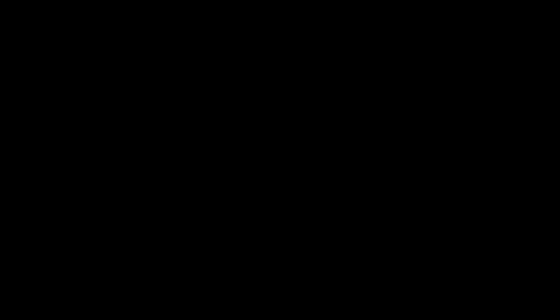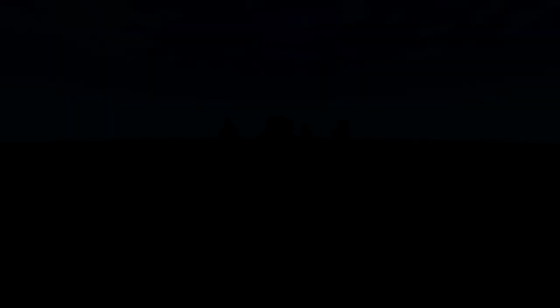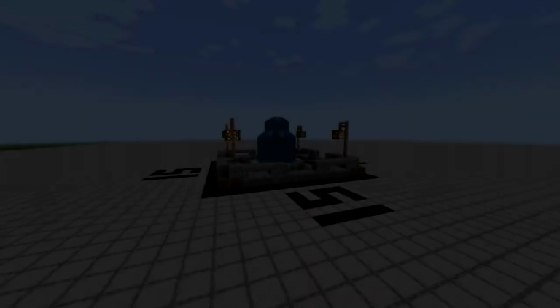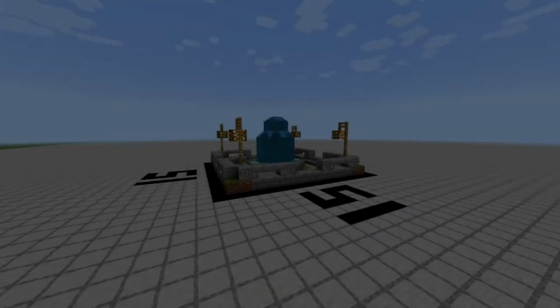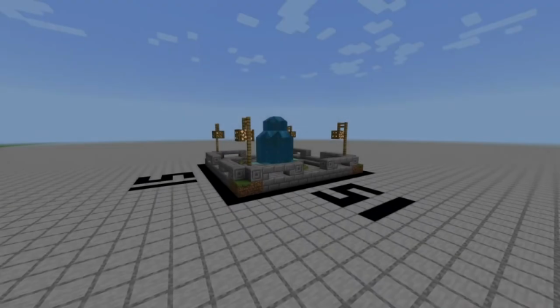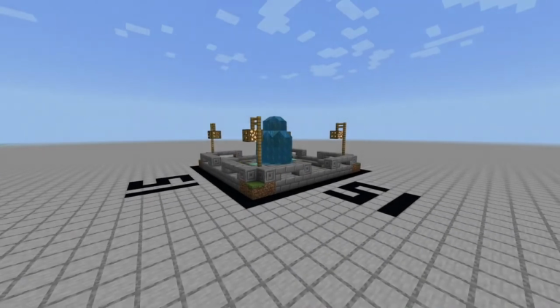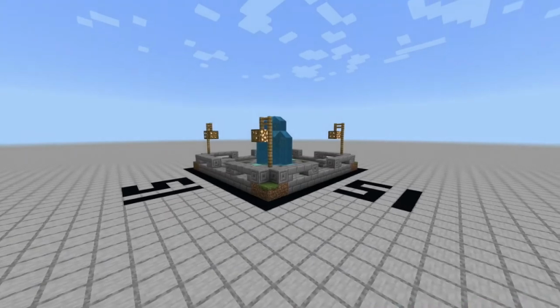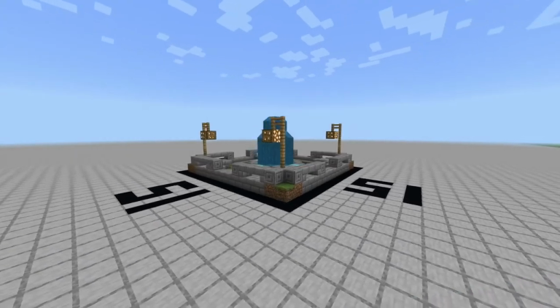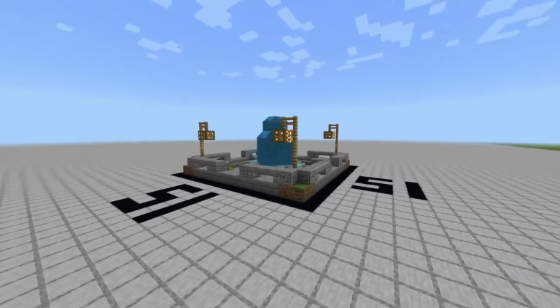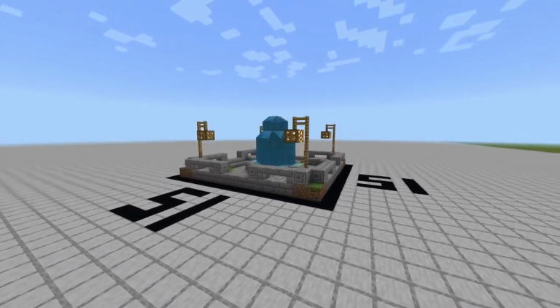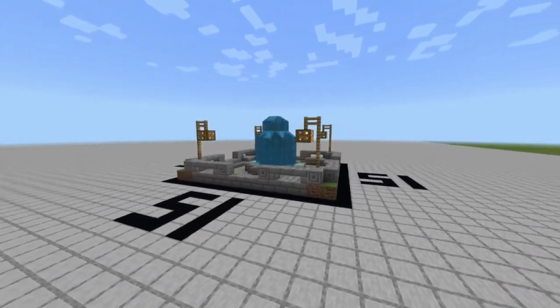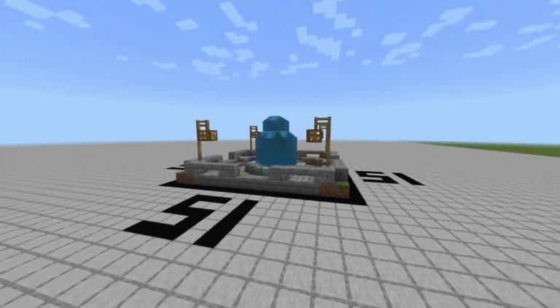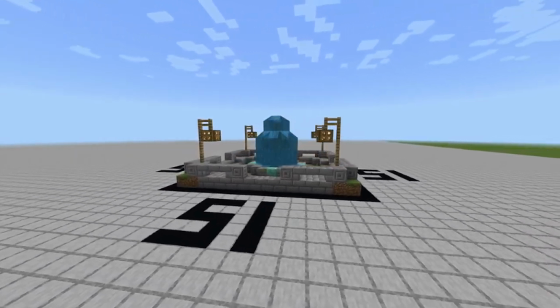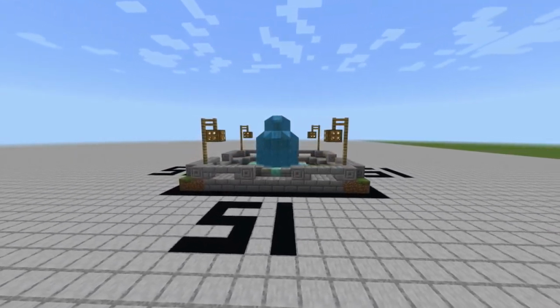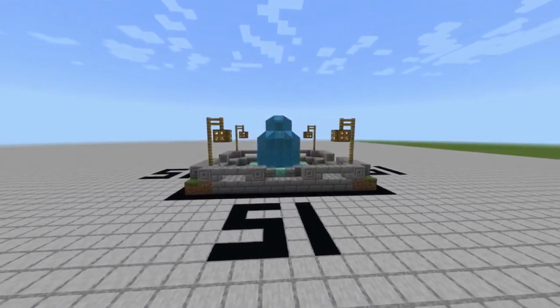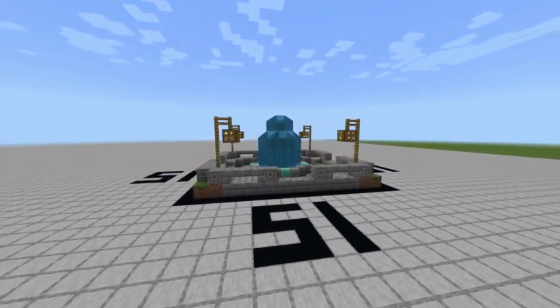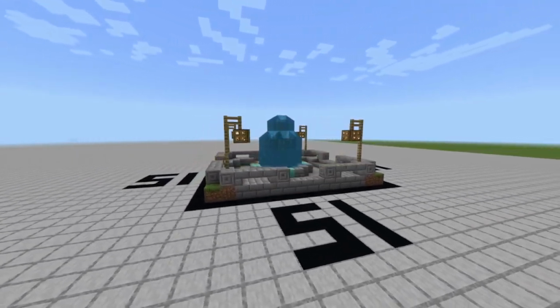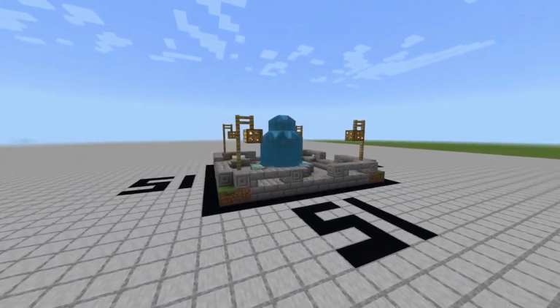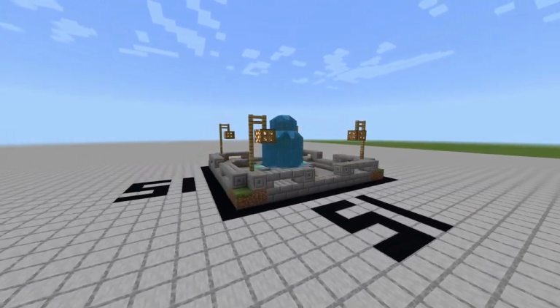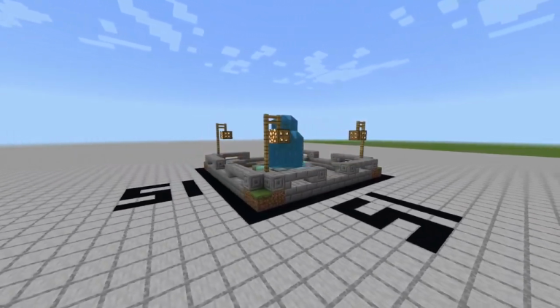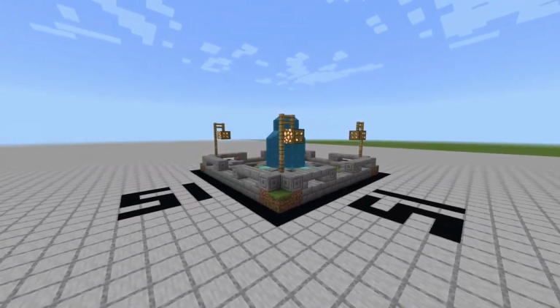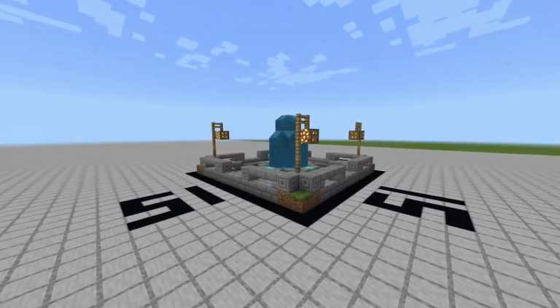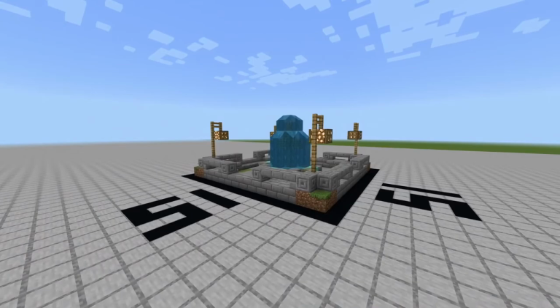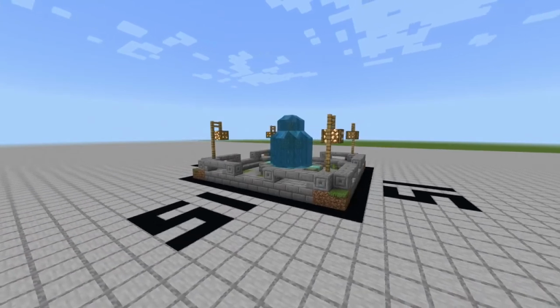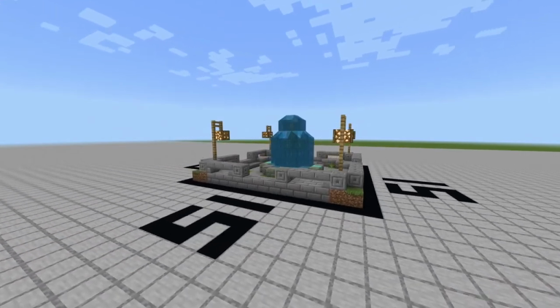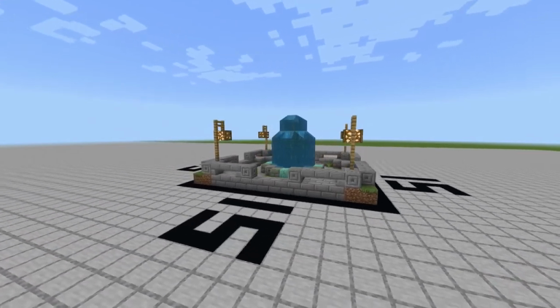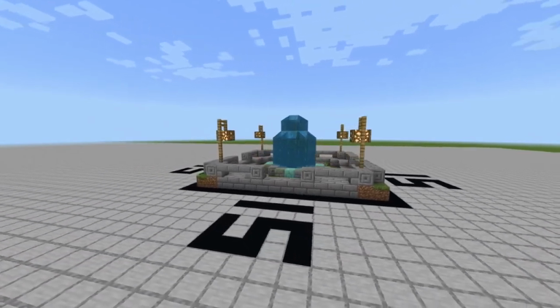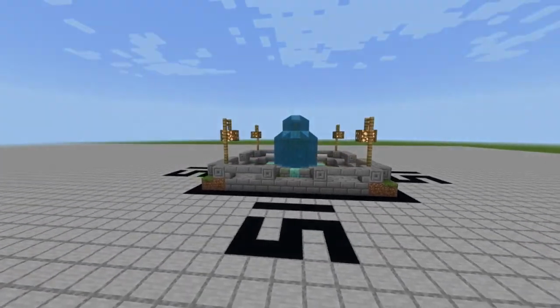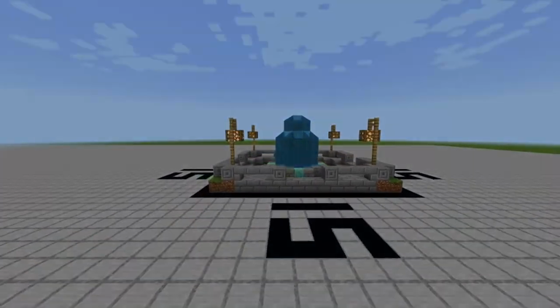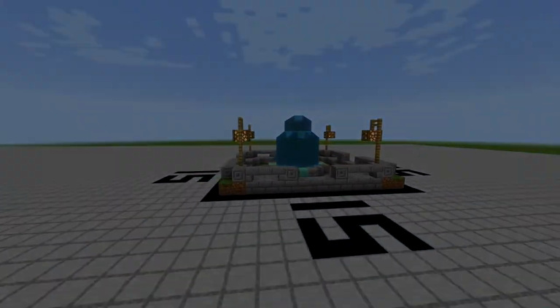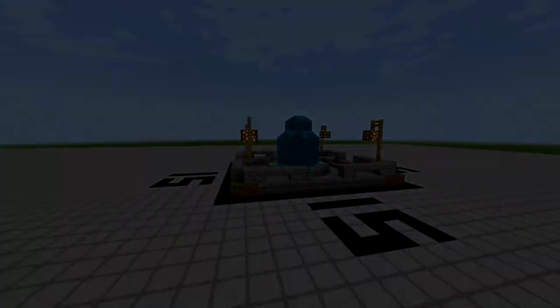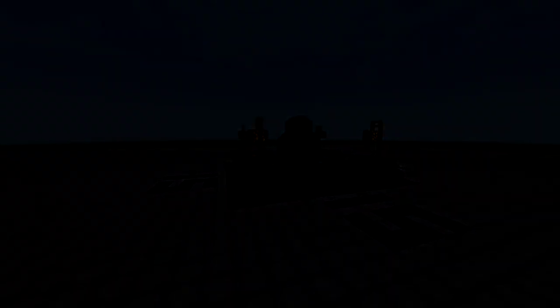So today for episode 1 of How to Build the Classic Minigame Lobby we'll be building the fountain. This is the best part of the lobby to start our series as in future episodes we'll be building onto the fountain, using it as a centerpiece for everything.